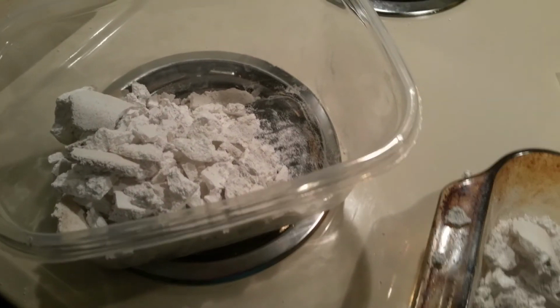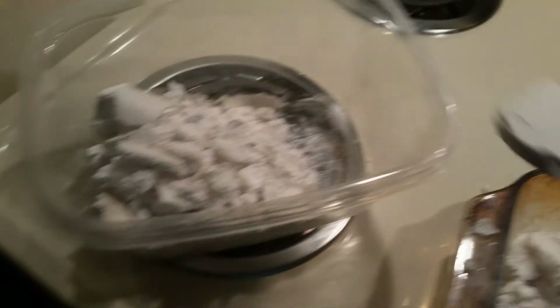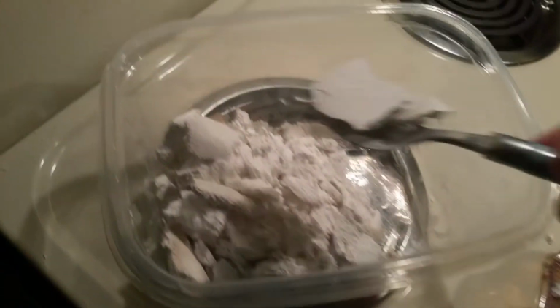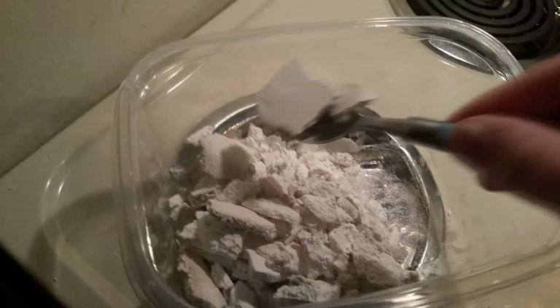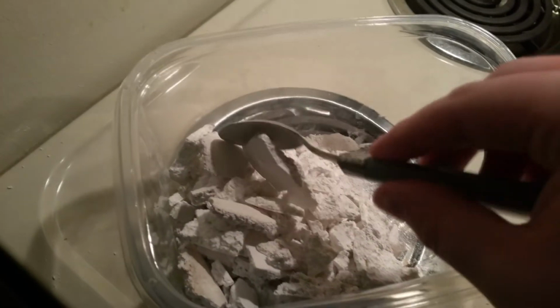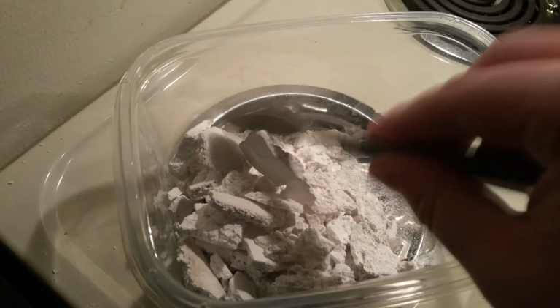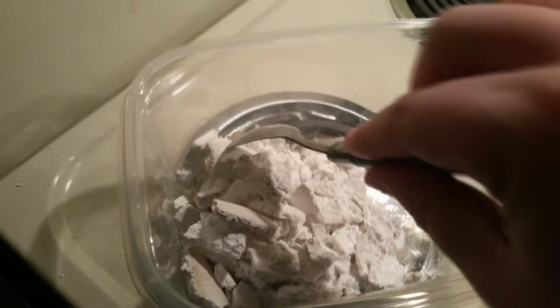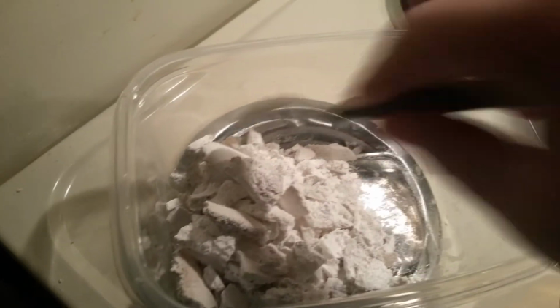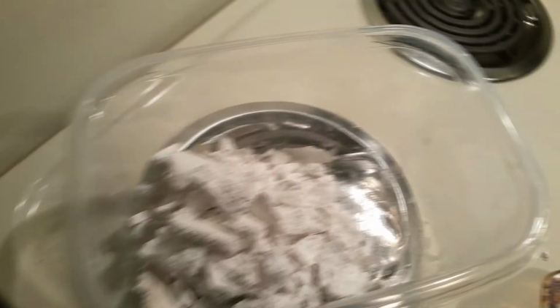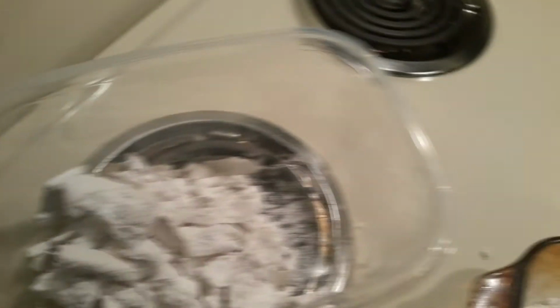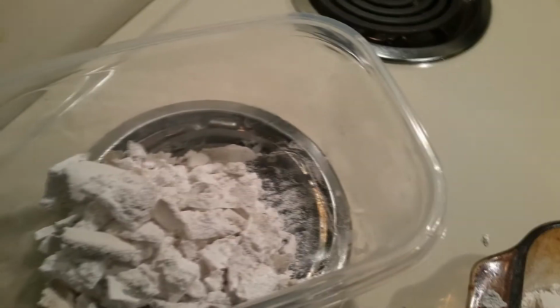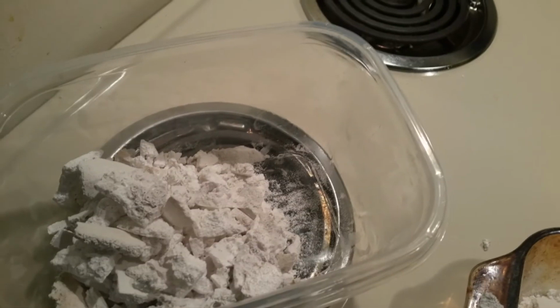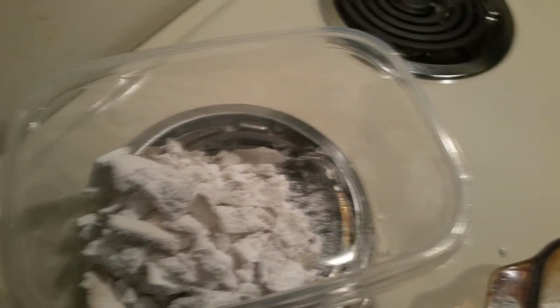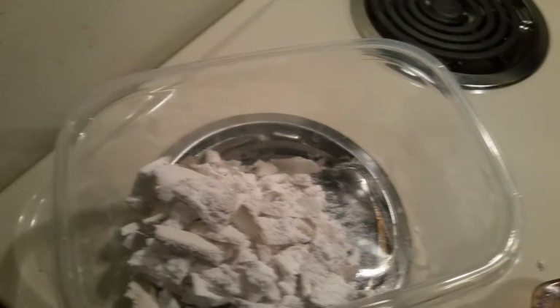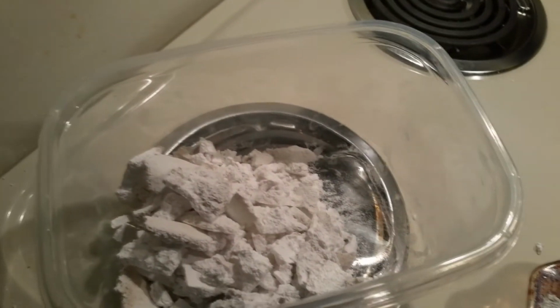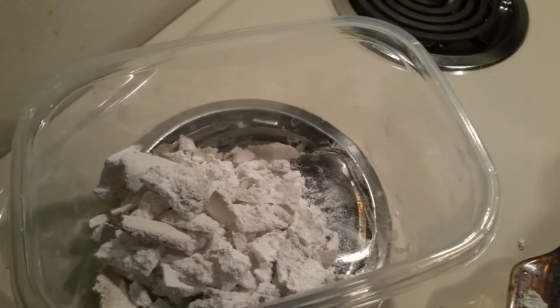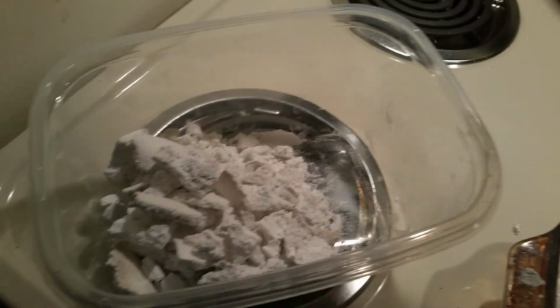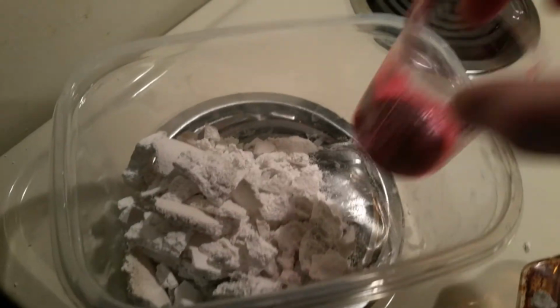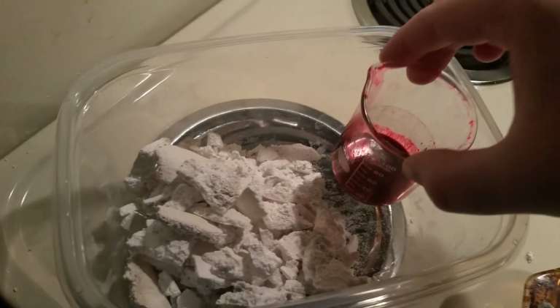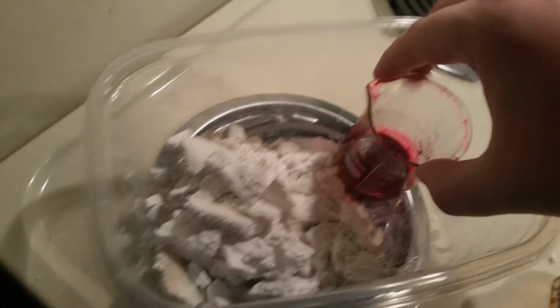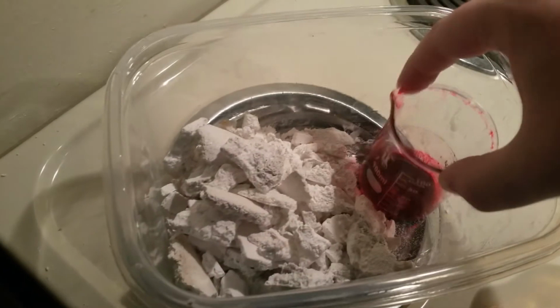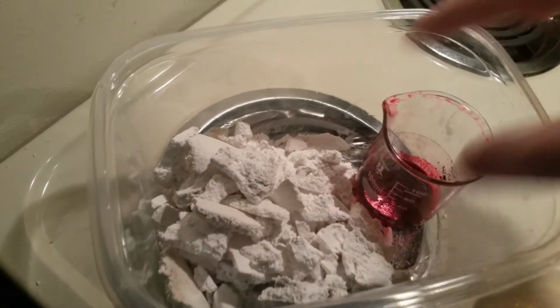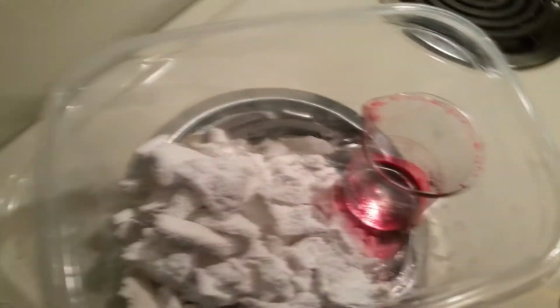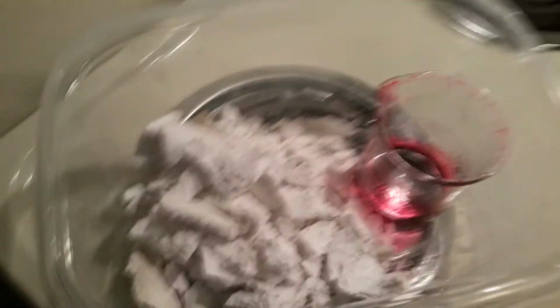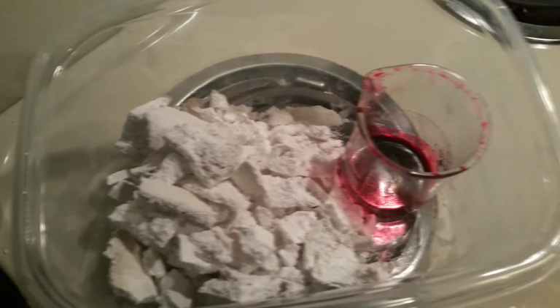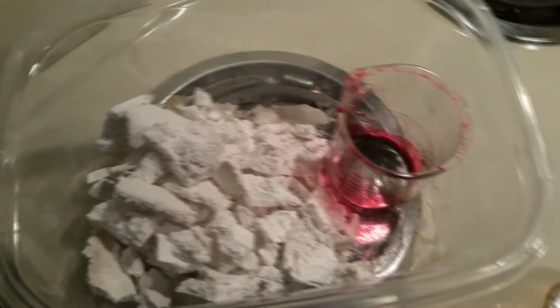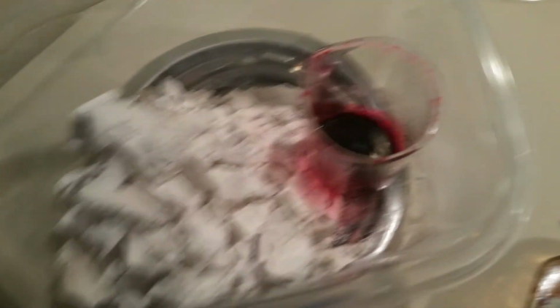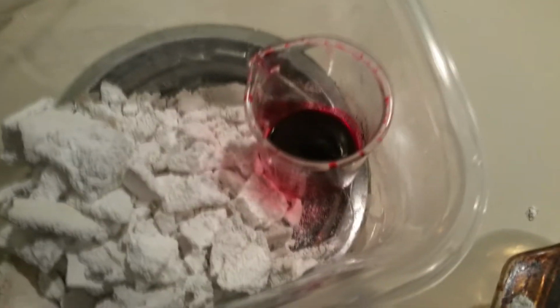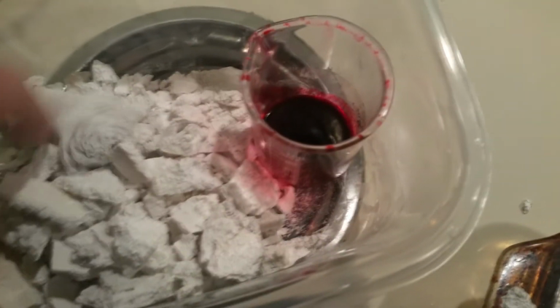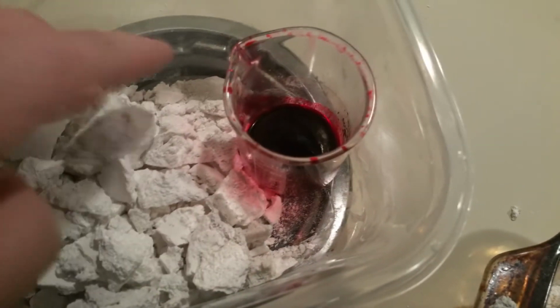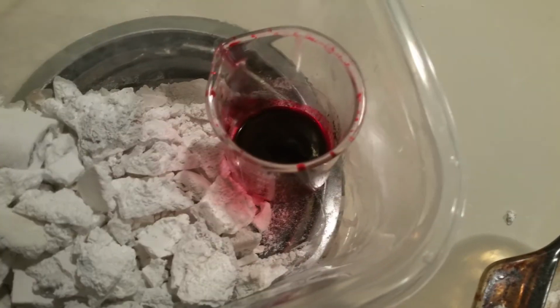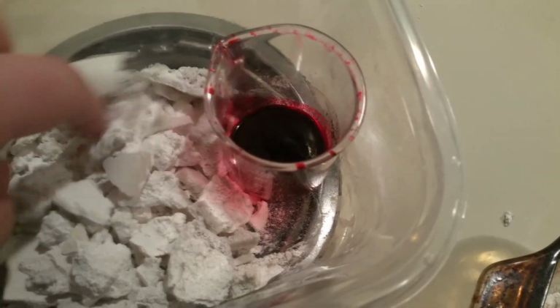The next step is to load this into some airtight container. You can use plastic bags; in my case, I used Tupperware. Remember, it's going to be really hot coming out of the oven, so you want to be sure not to put it directly onto plastic or it'll melt.